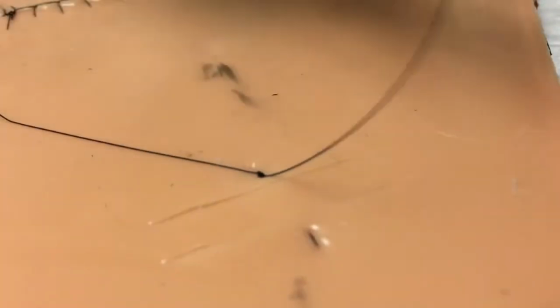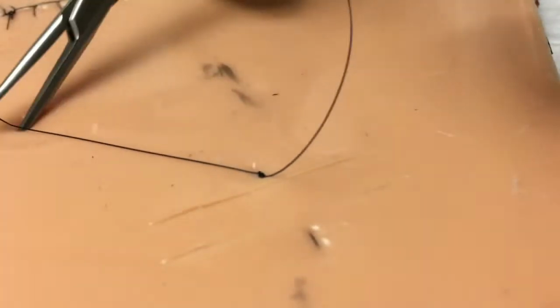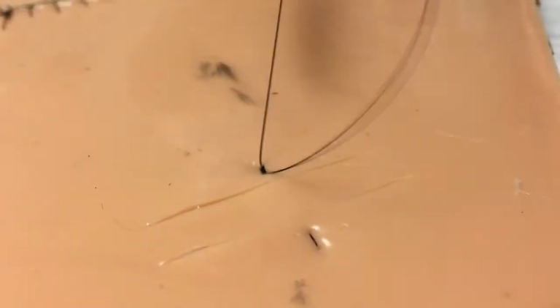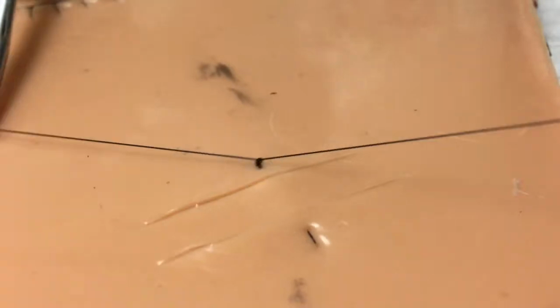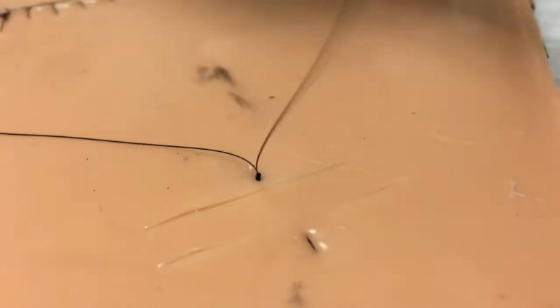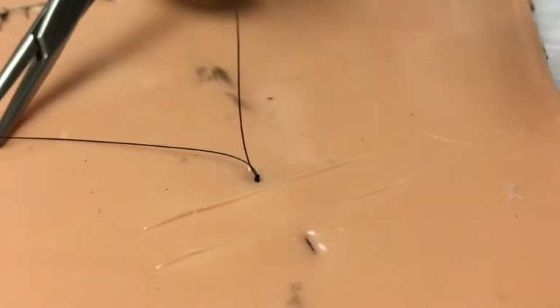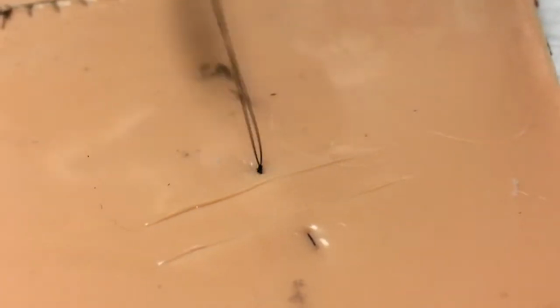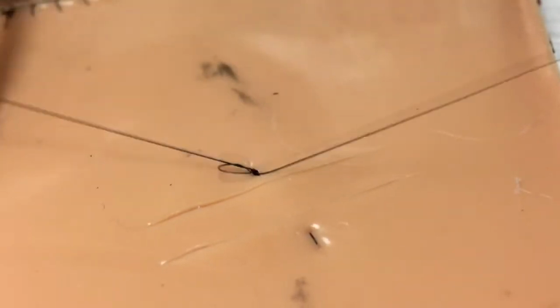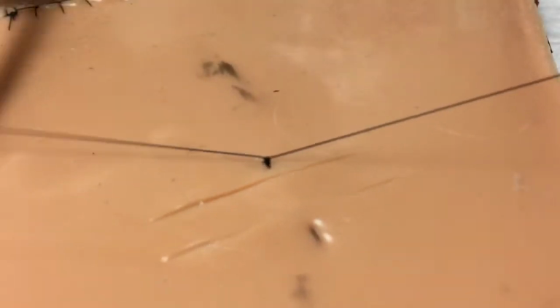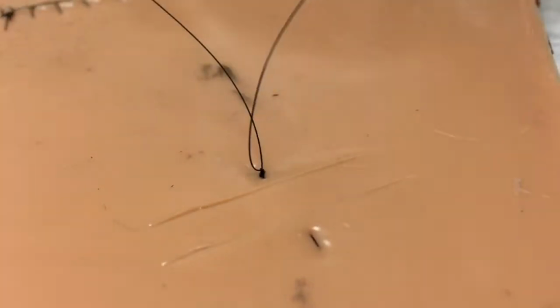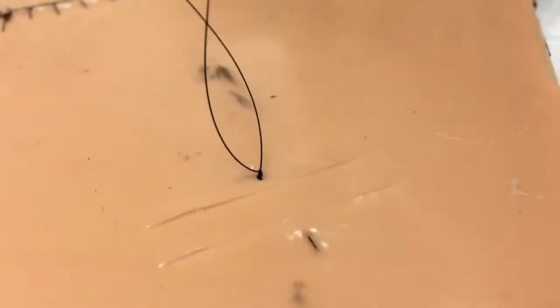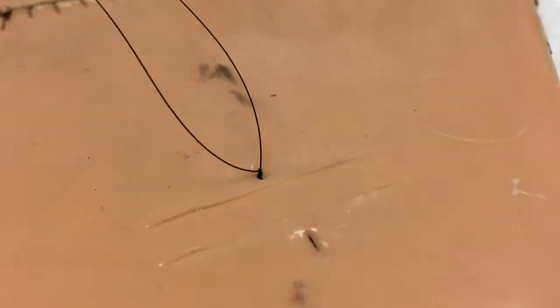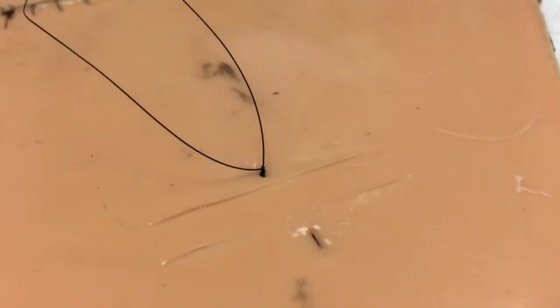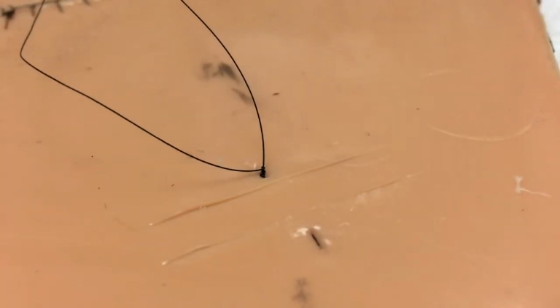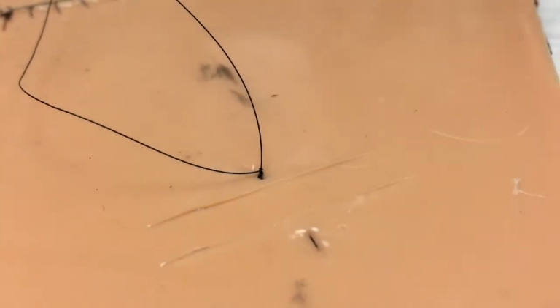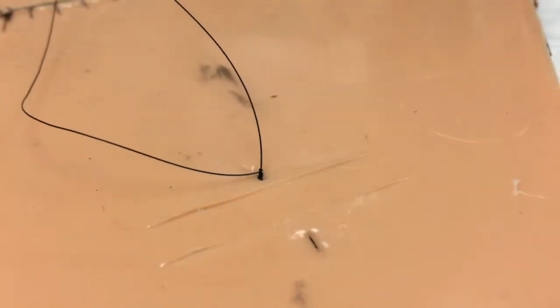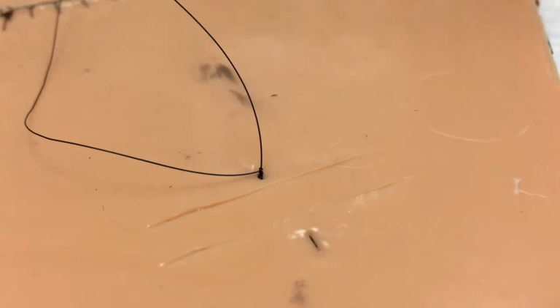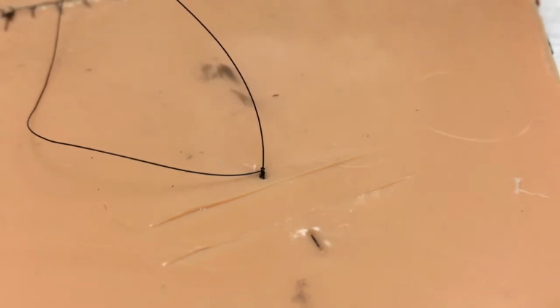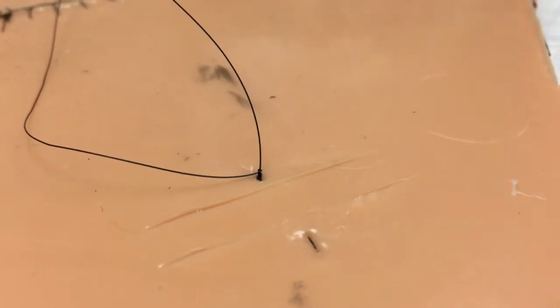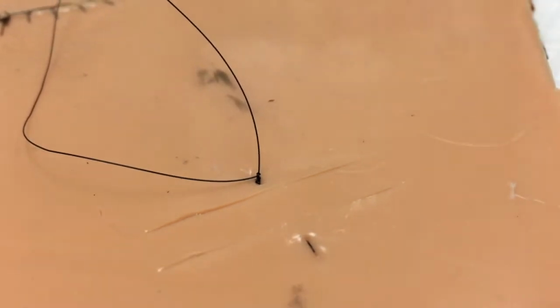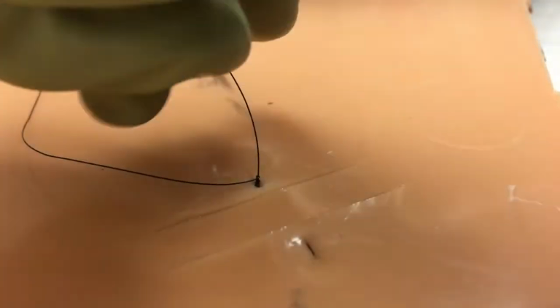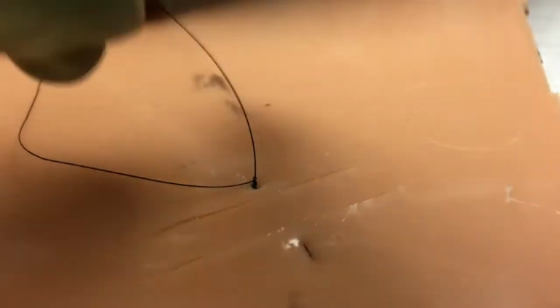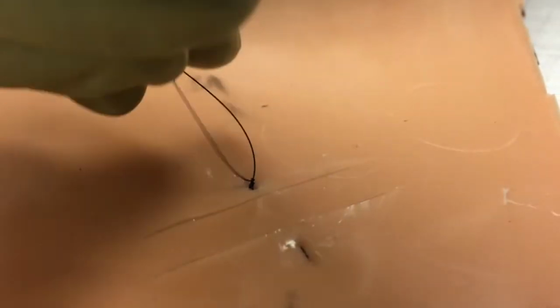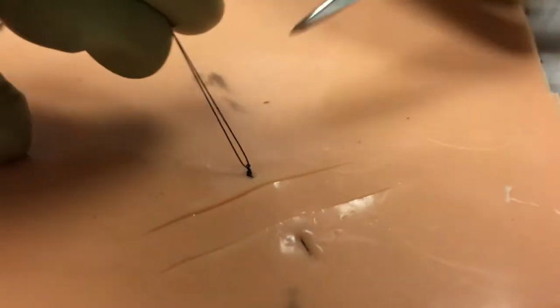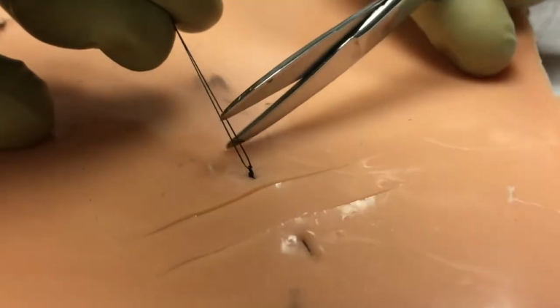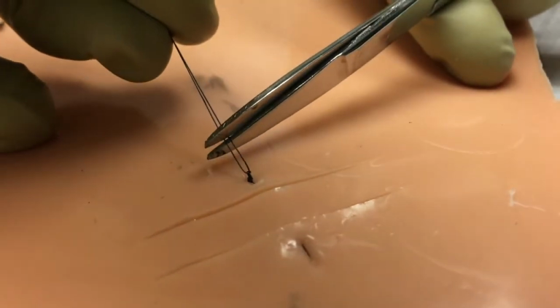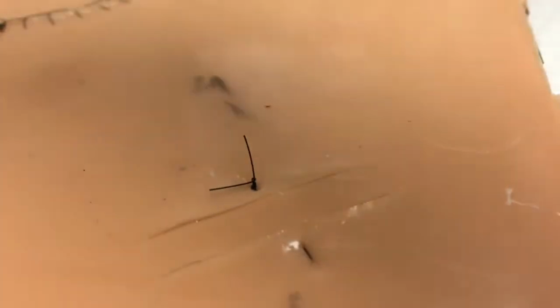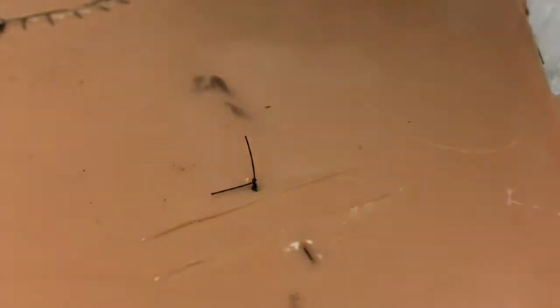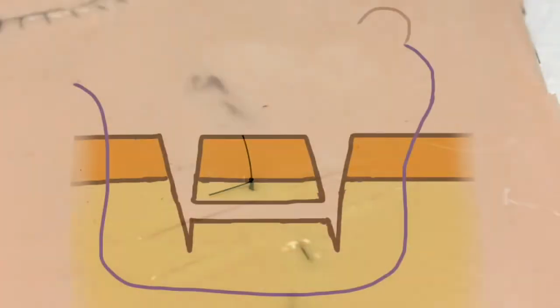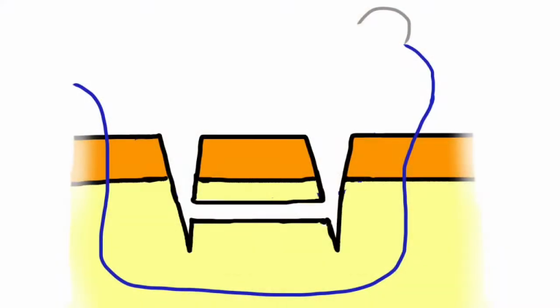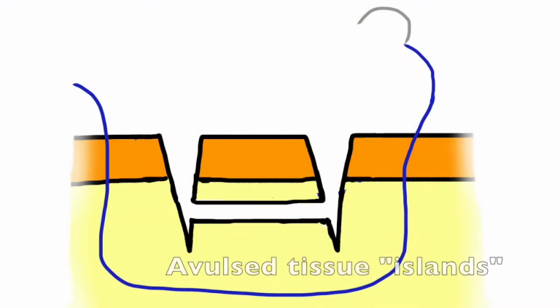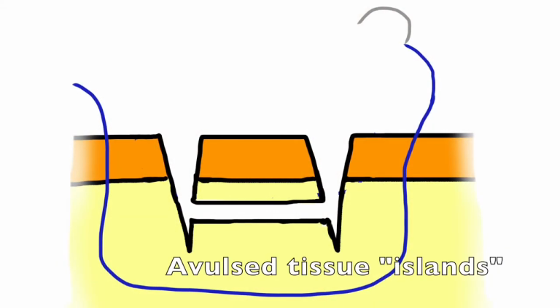The suture is then tied off on one side of the wound, and the technique described has many of the advantages of the vertical mattress technique. It distributes tension throughout the wound and allows good approximation of each of the wound edges.